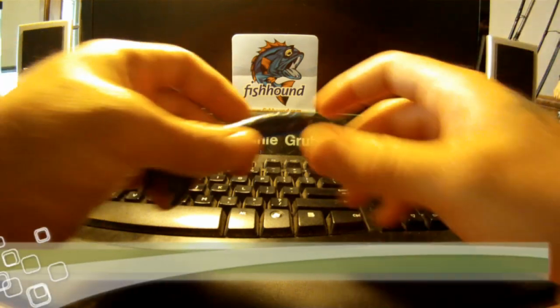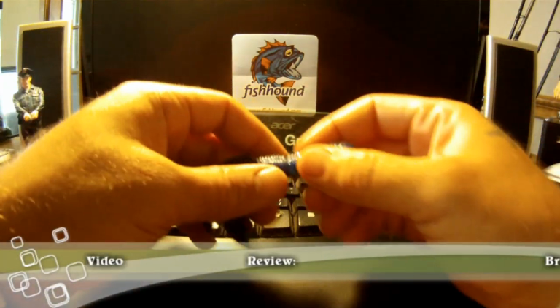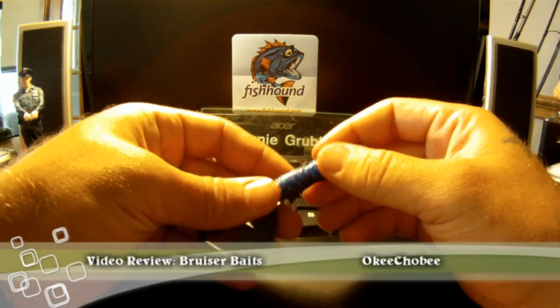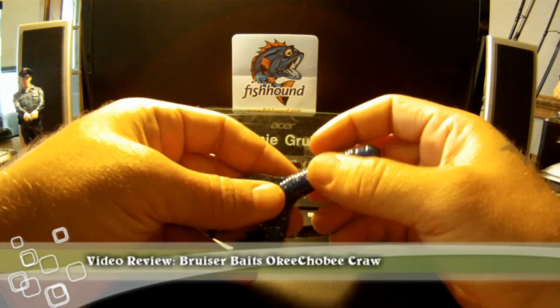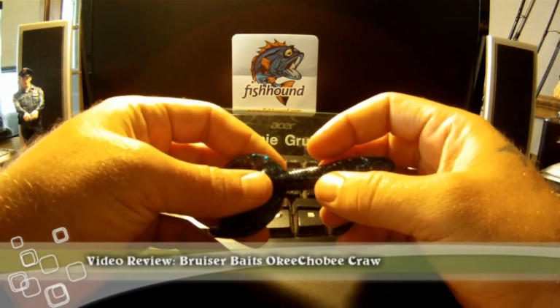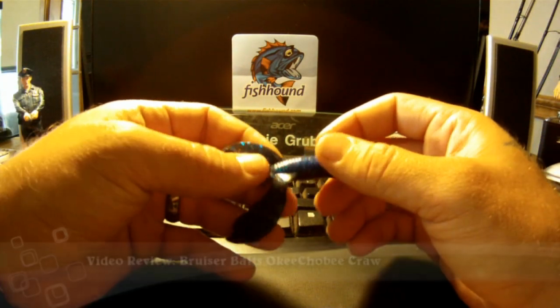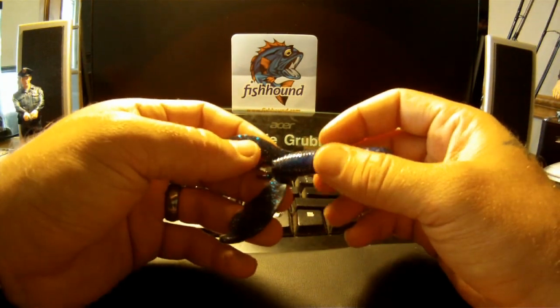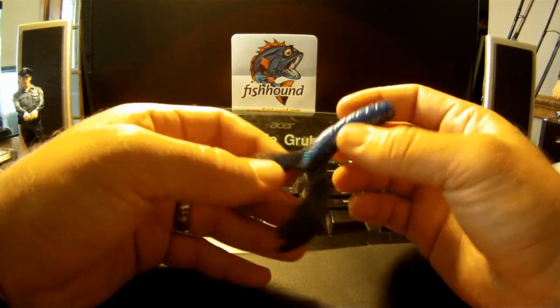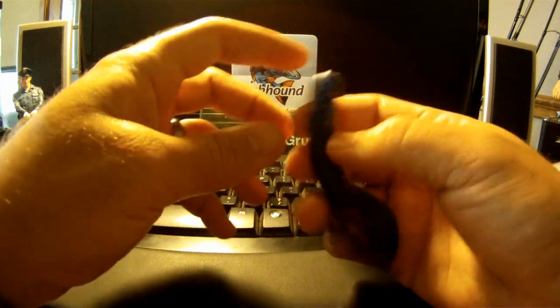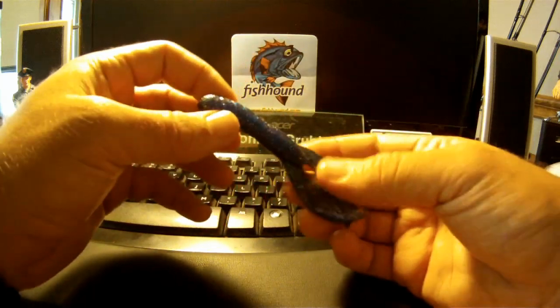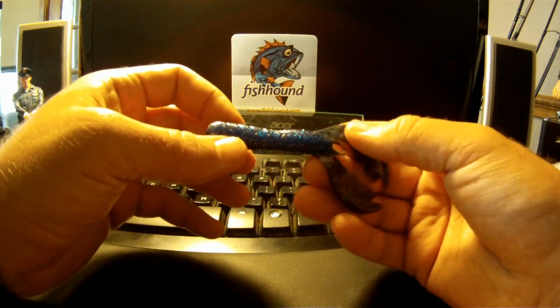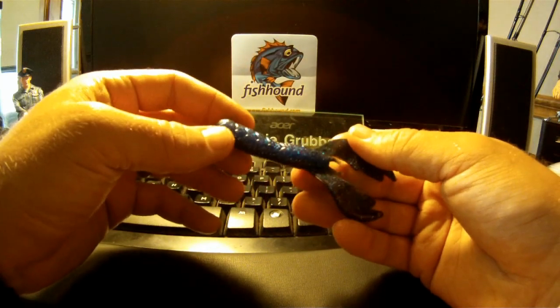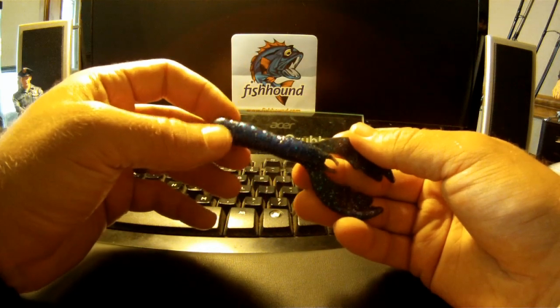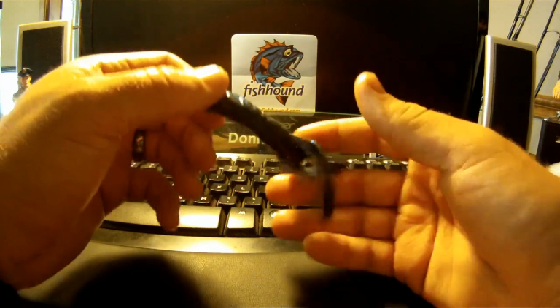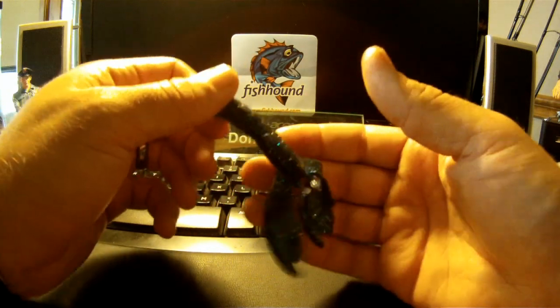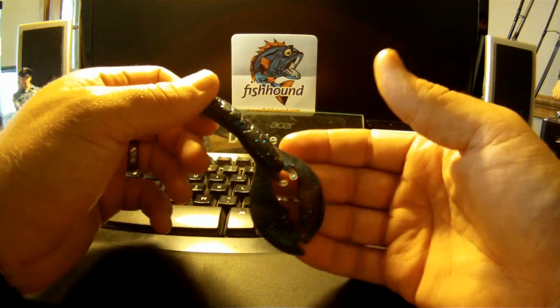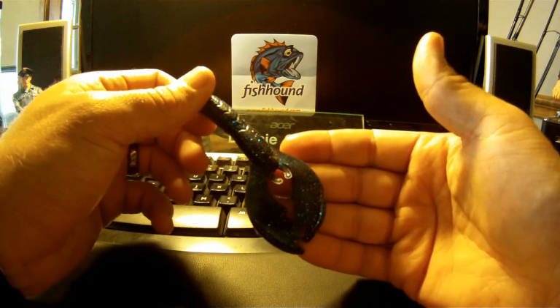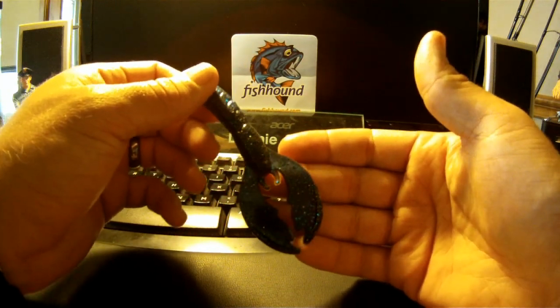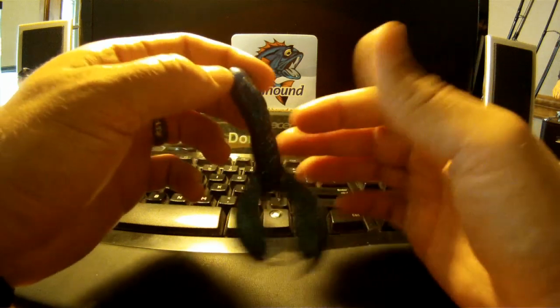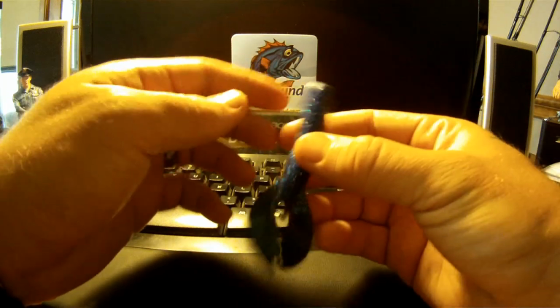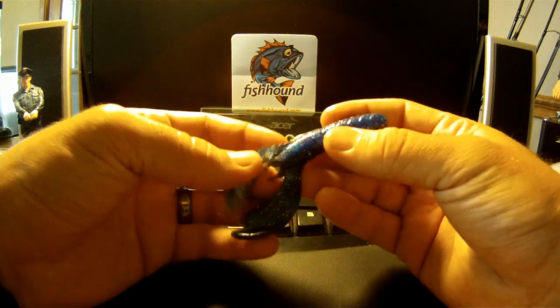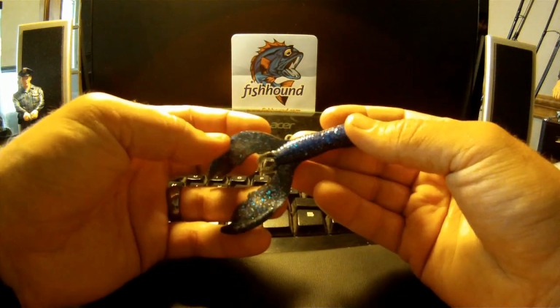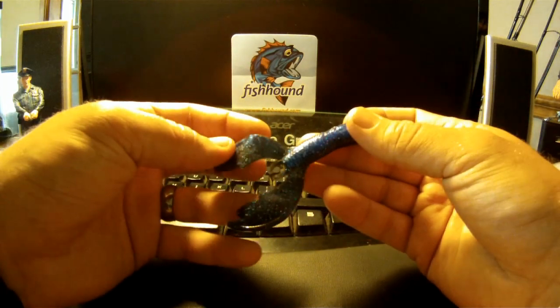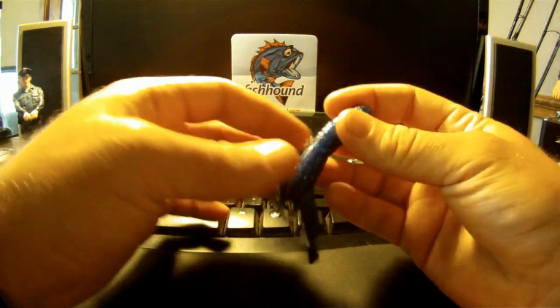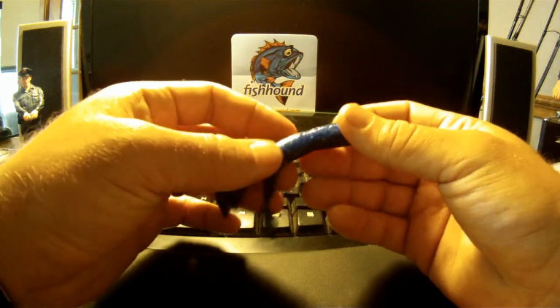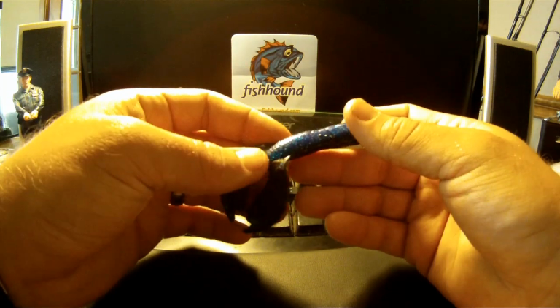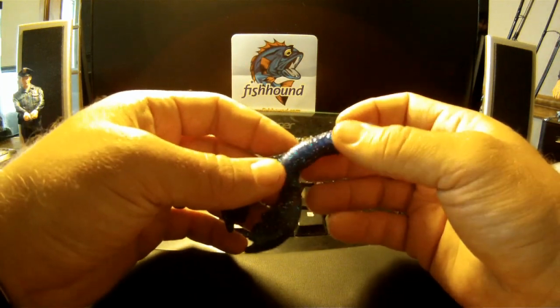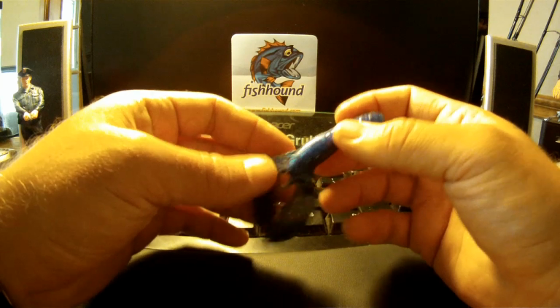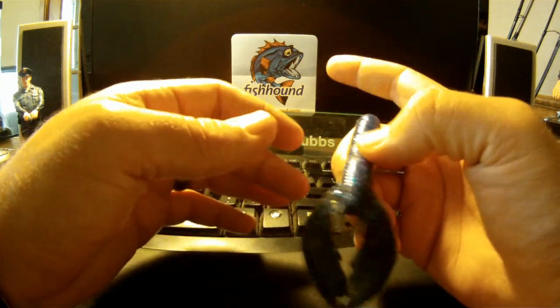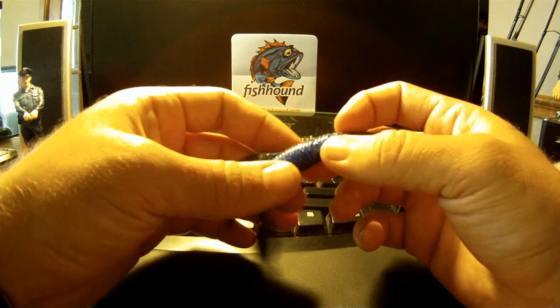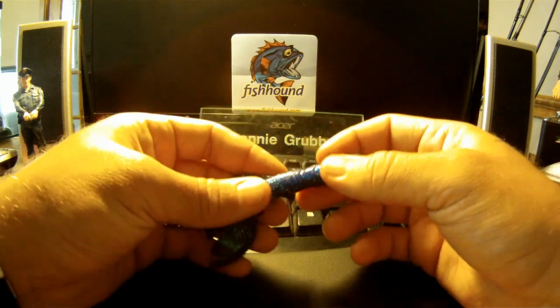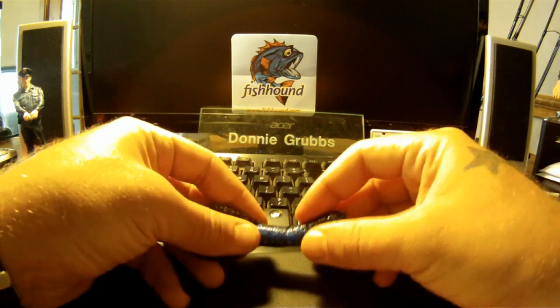Hey guys it's Donnie from thefishradar.com. Today we're going to be reviewing the Bruiser Baits Okeechobee Craw. I got this from a sample pack that I got in the gear testing program from fishhound.com.